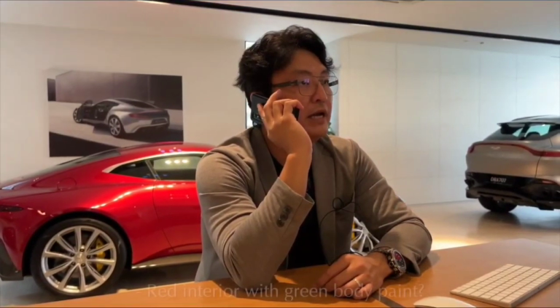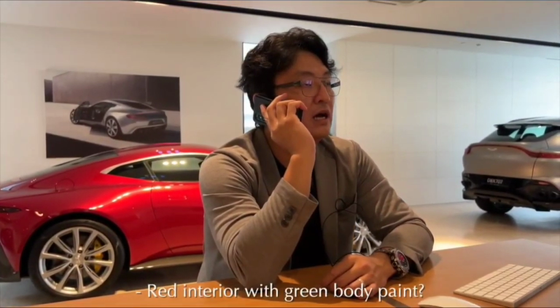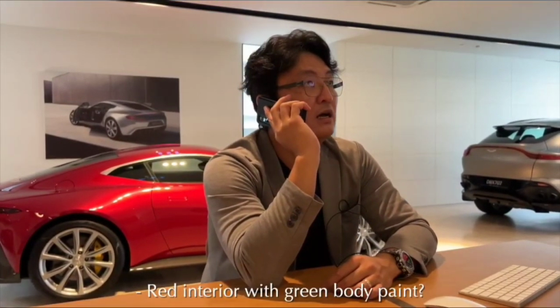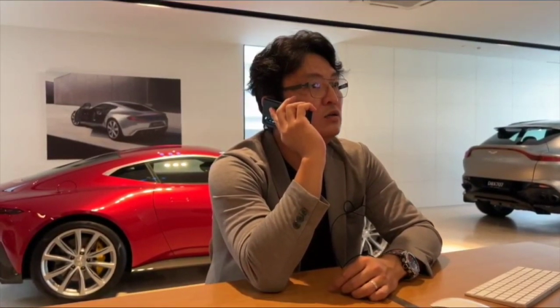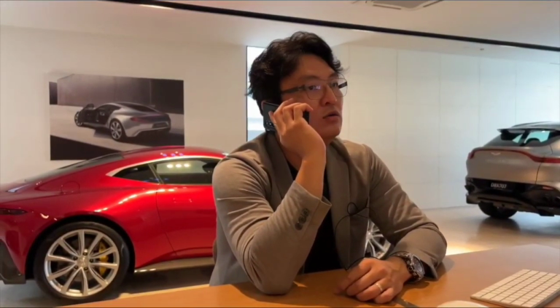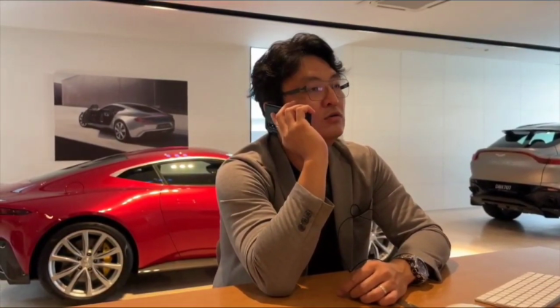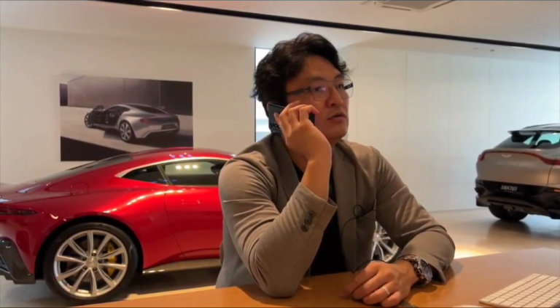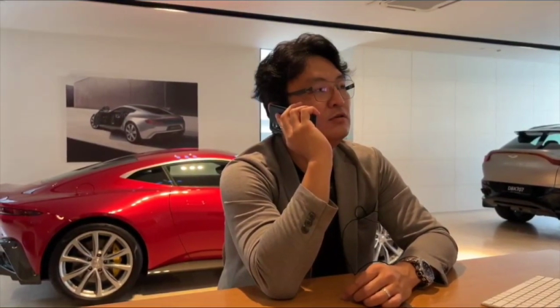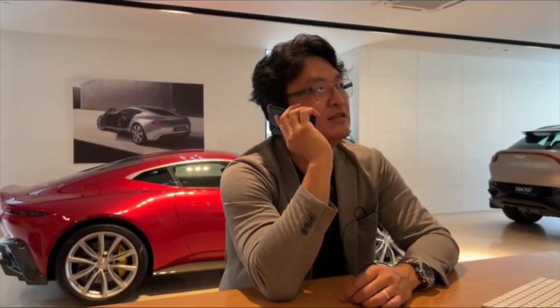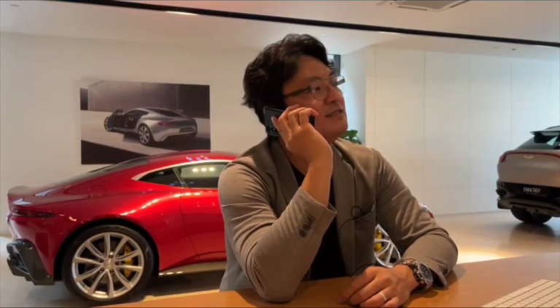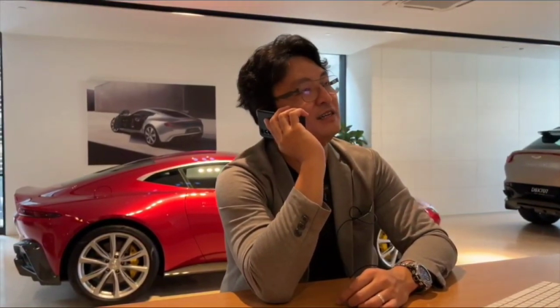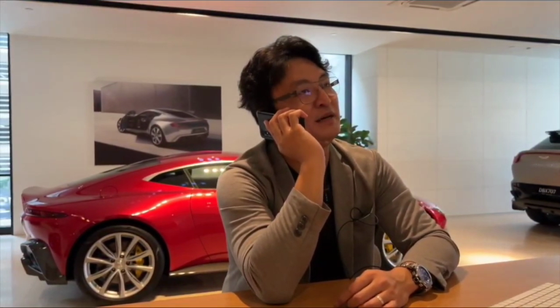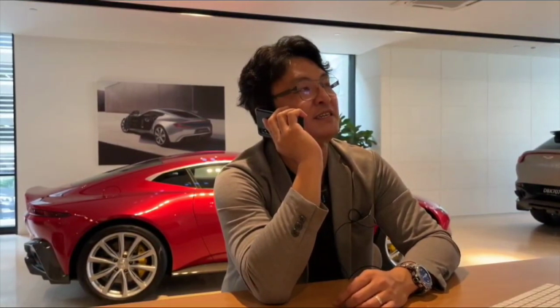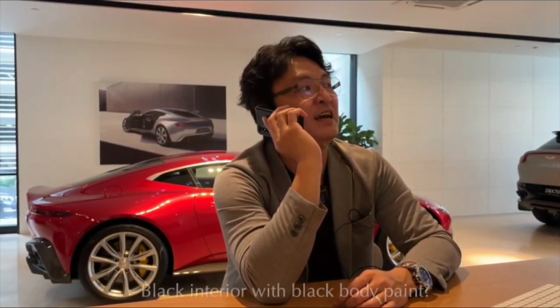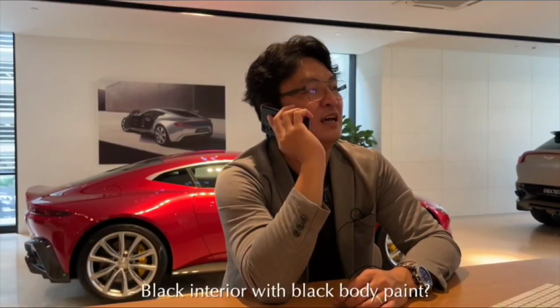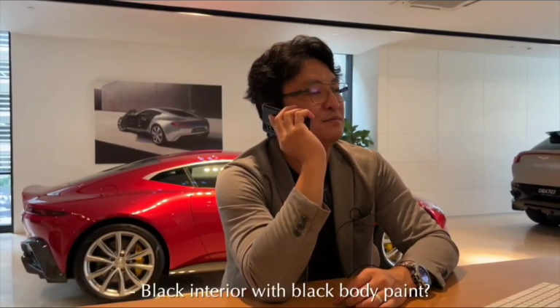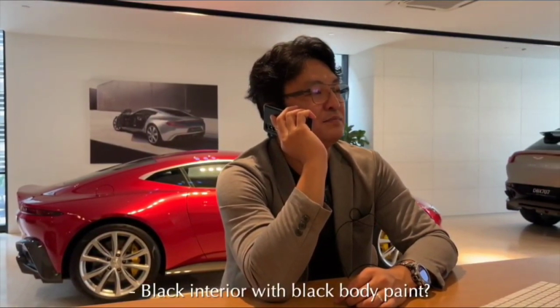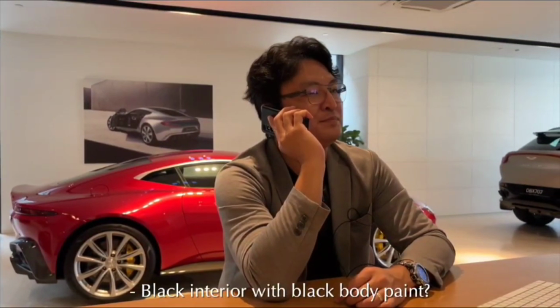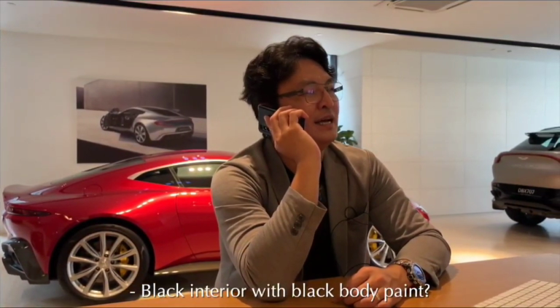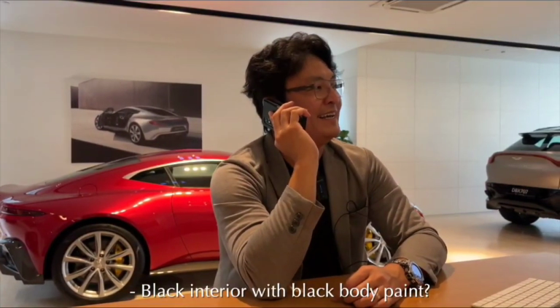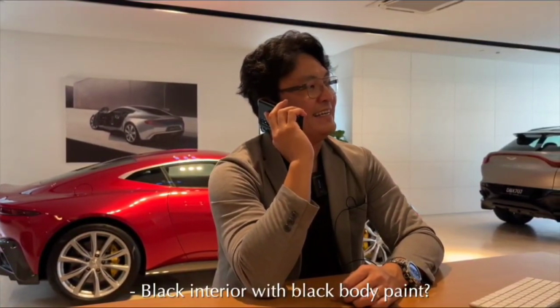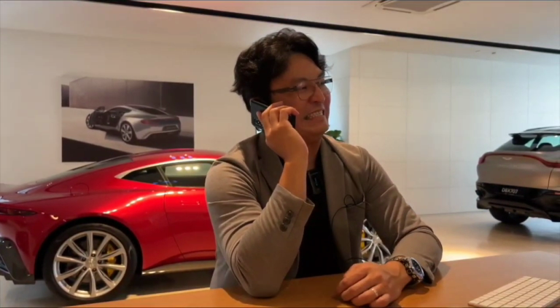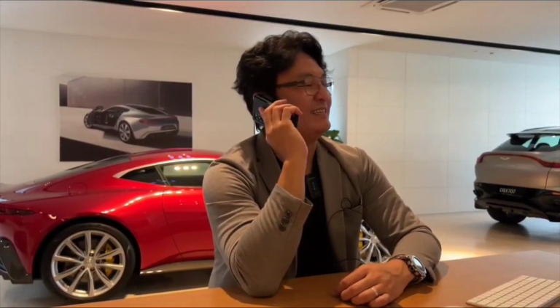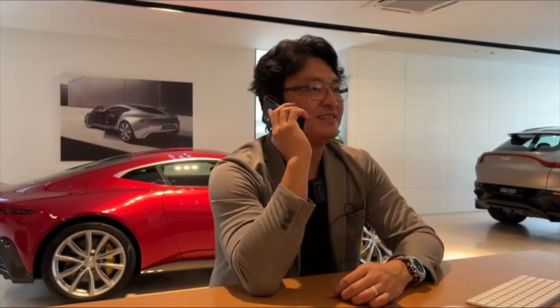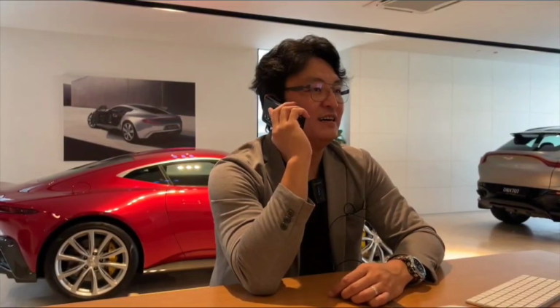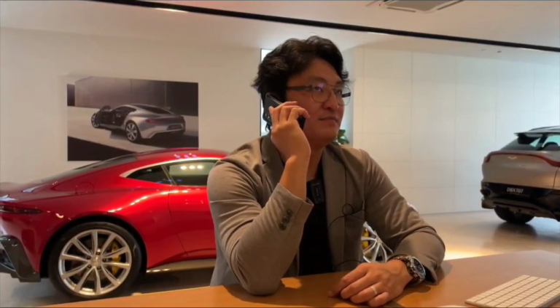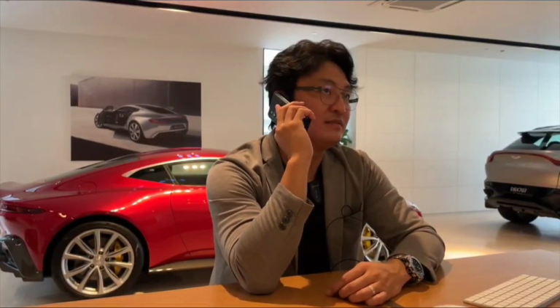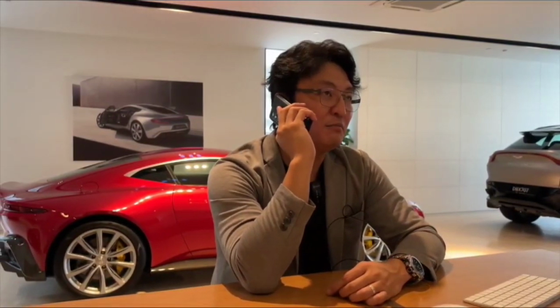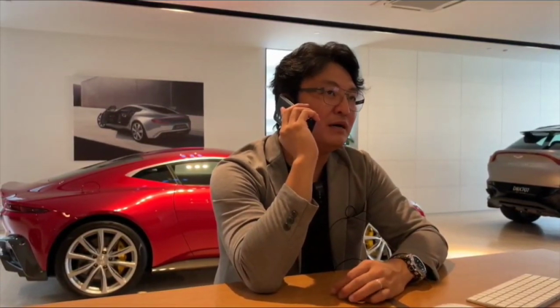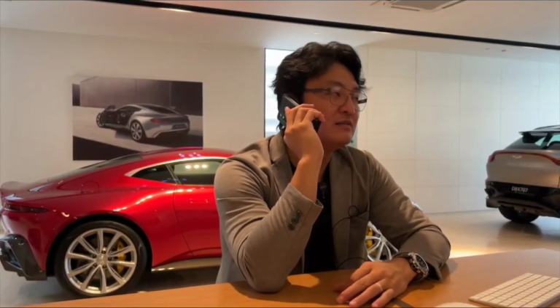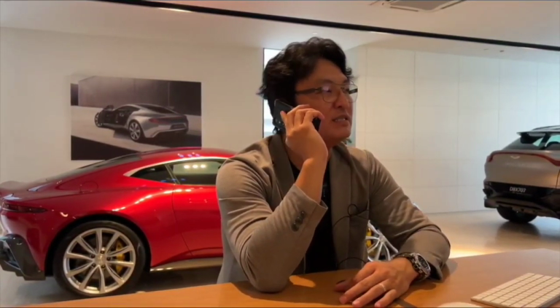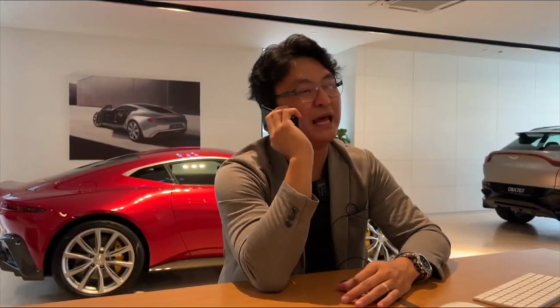Red. No, no, no, no, no. These two colours don't match. They are not bad, but it's a bit bland.